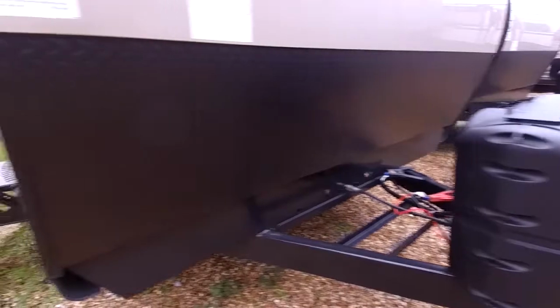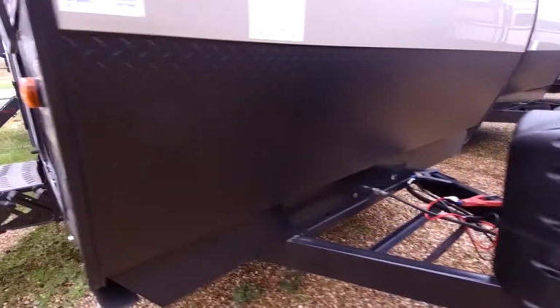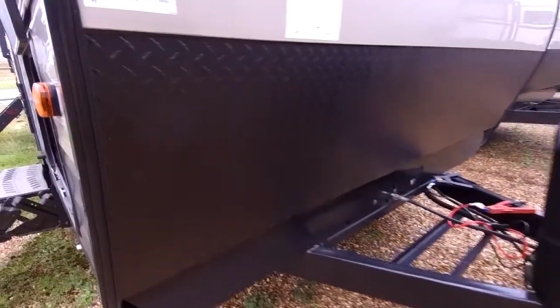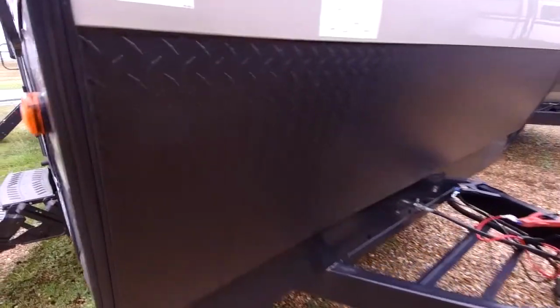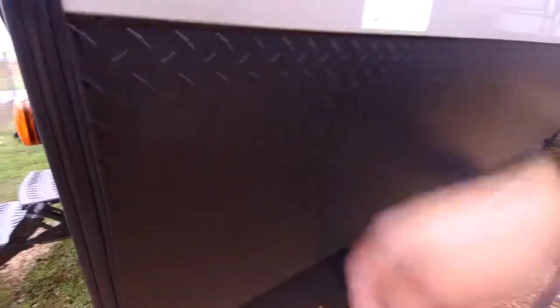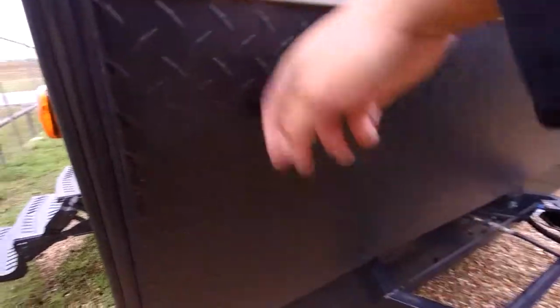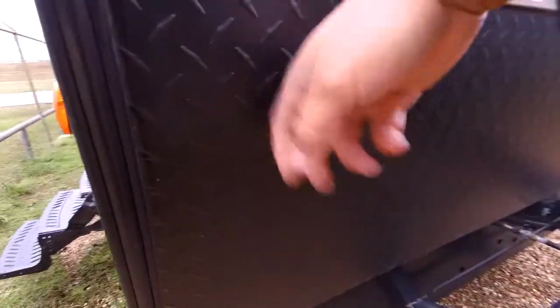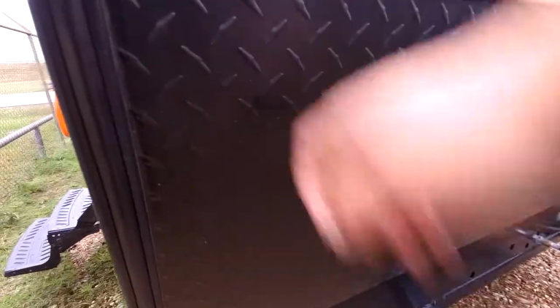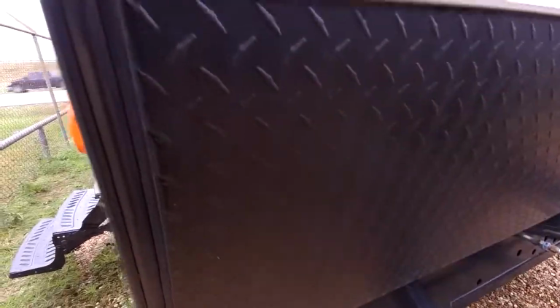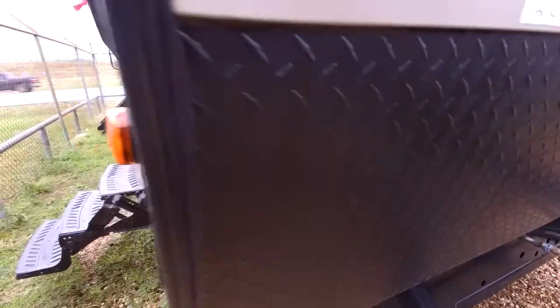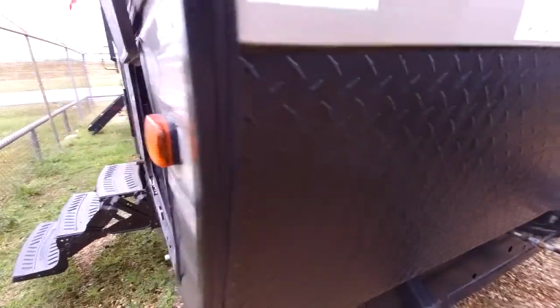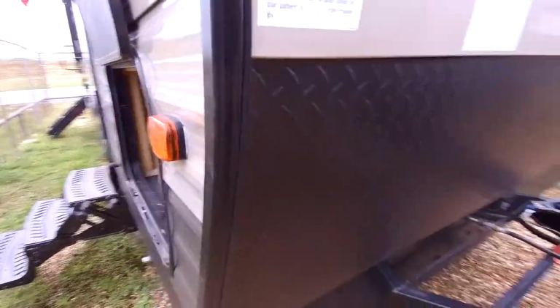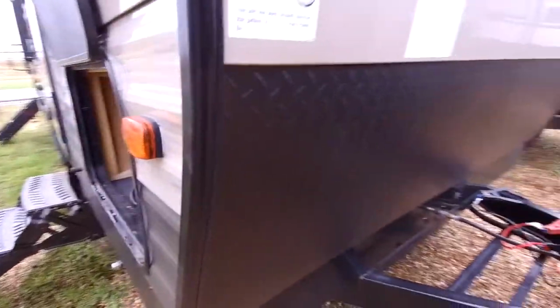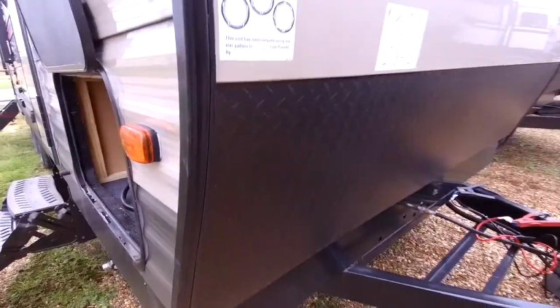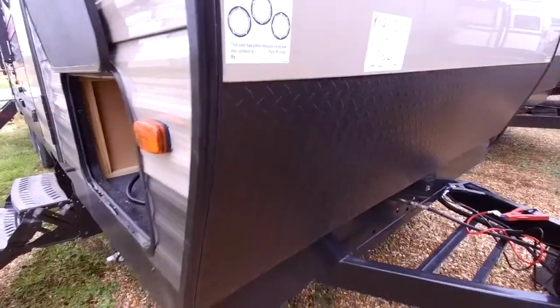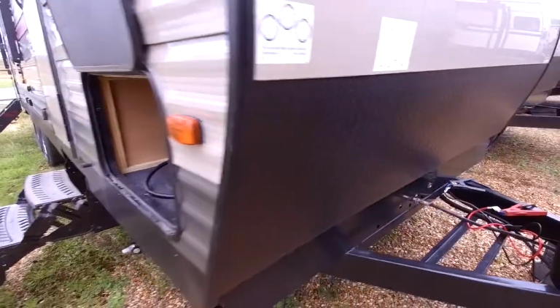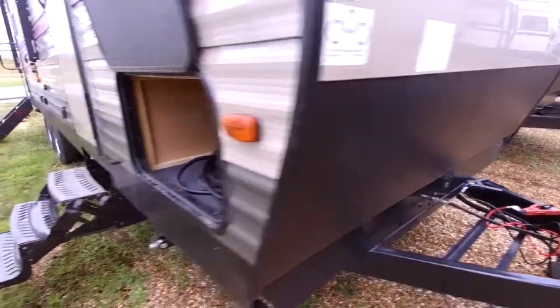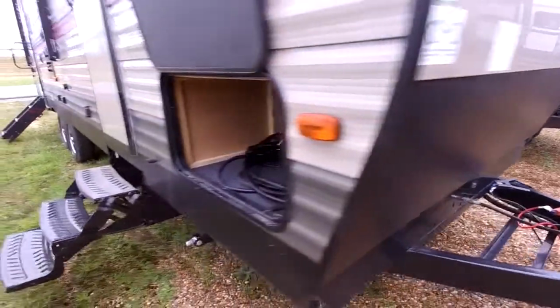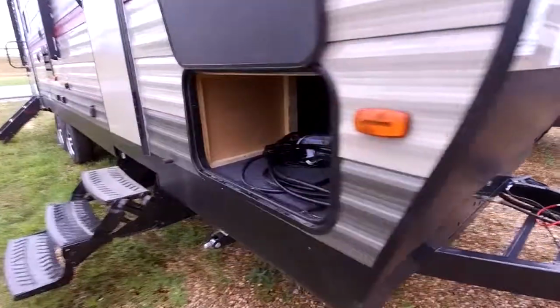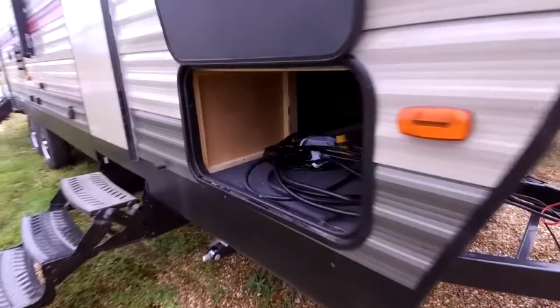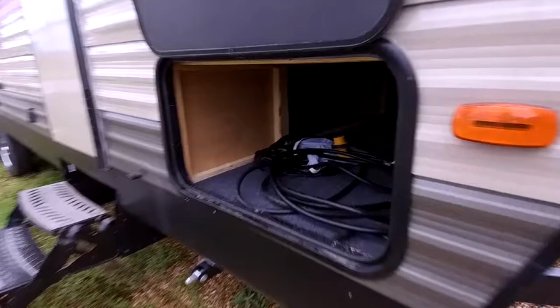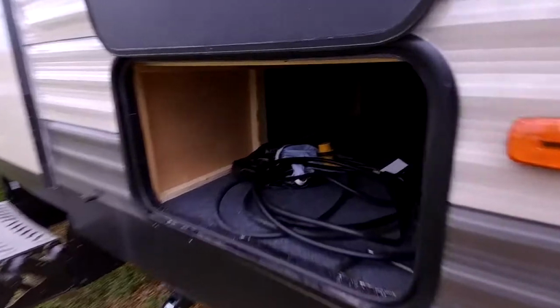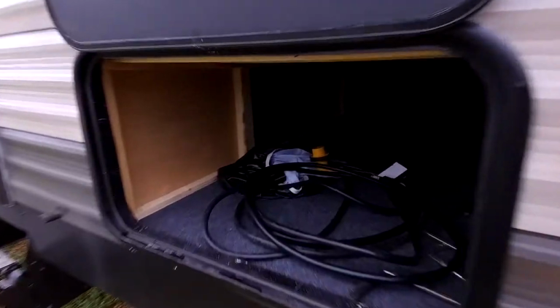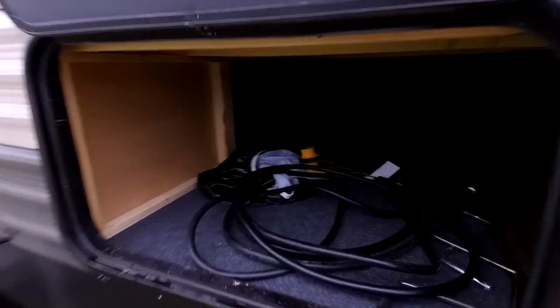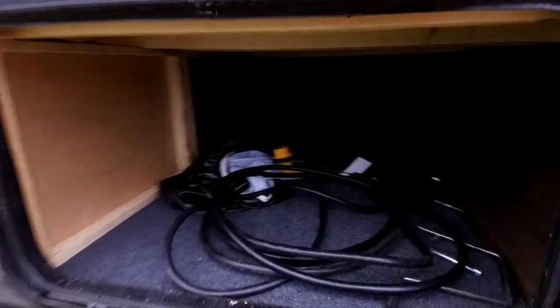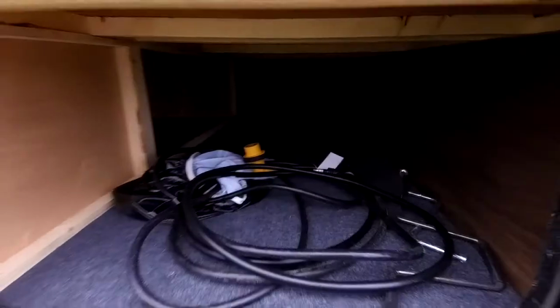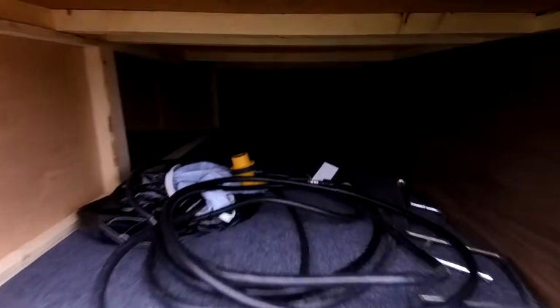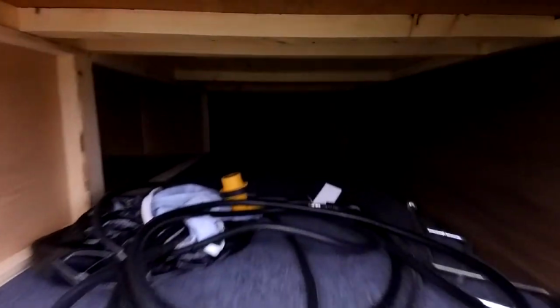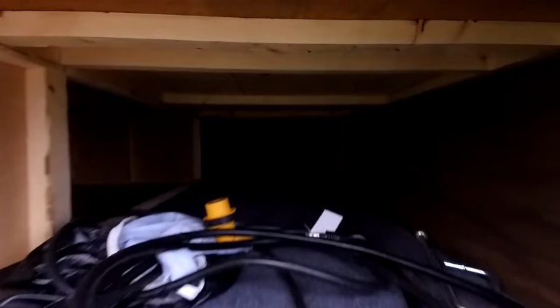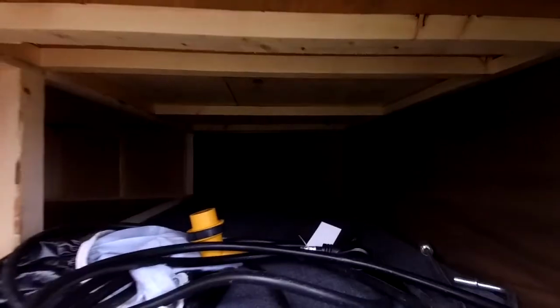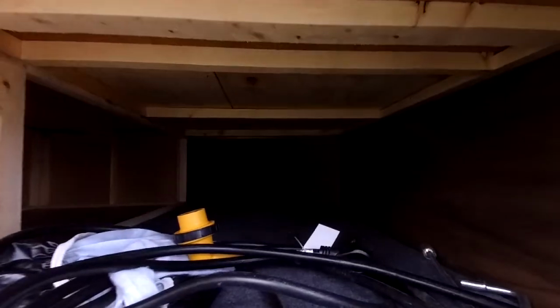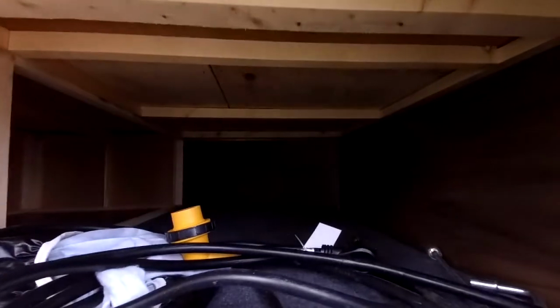This RV also has a diamond plate up here to protect you from rocks and debris when you're going down the road. This is the storage compartment in the front — you have a pretty good amount of storage there.